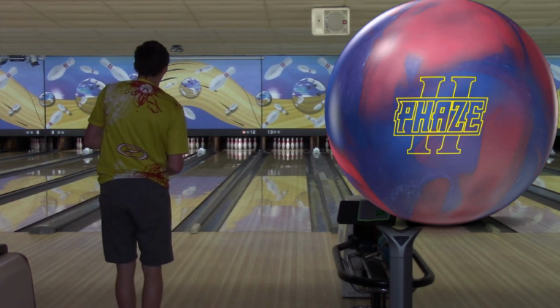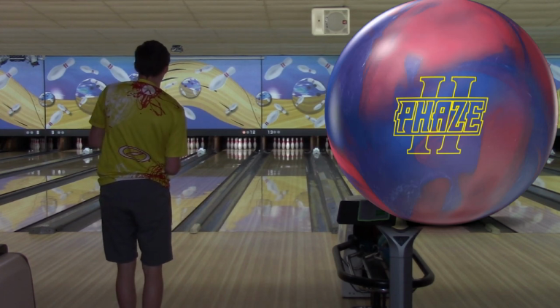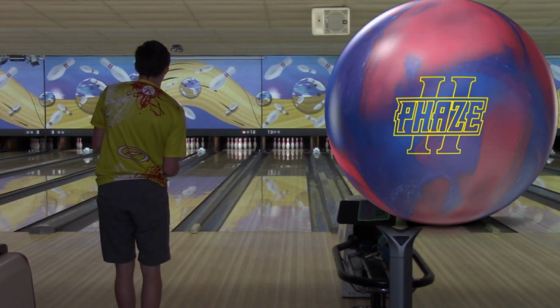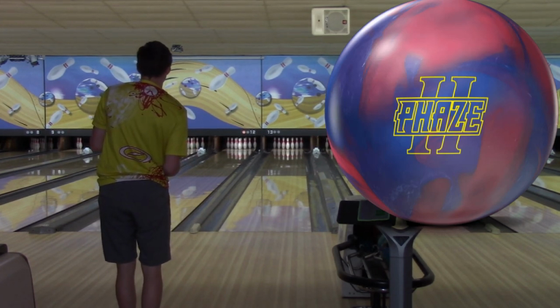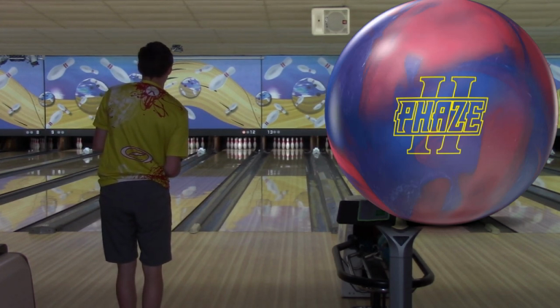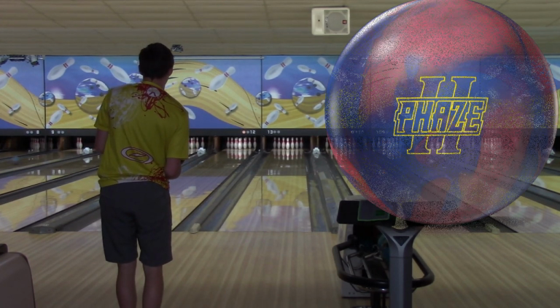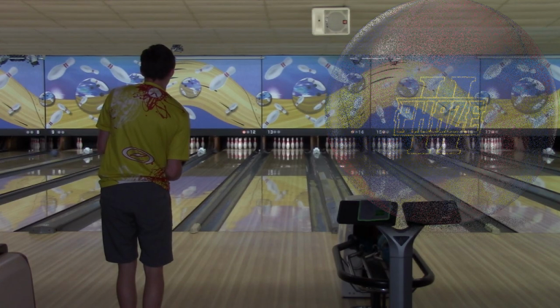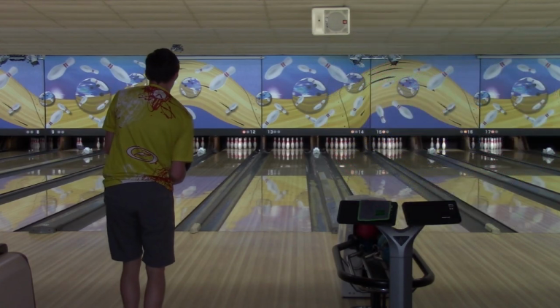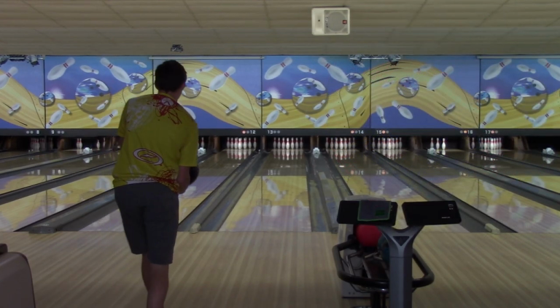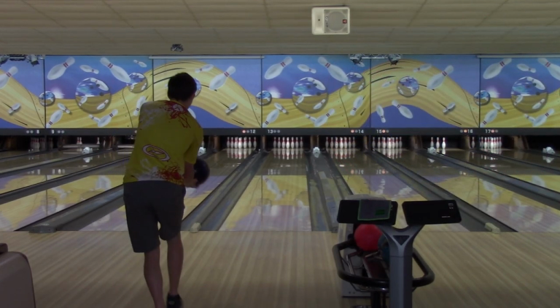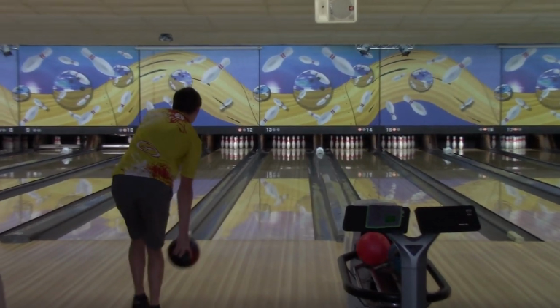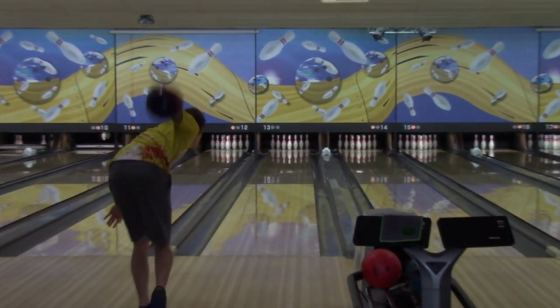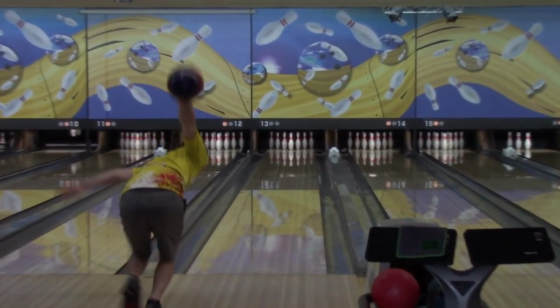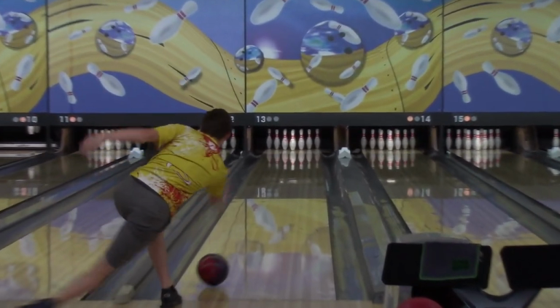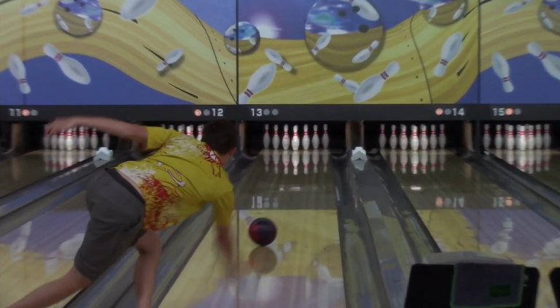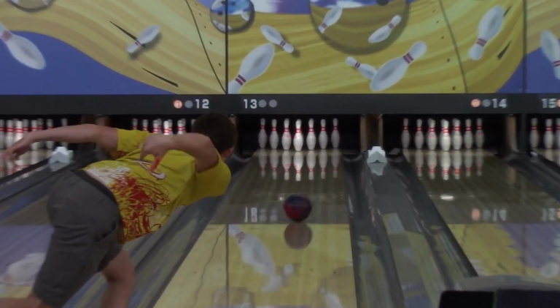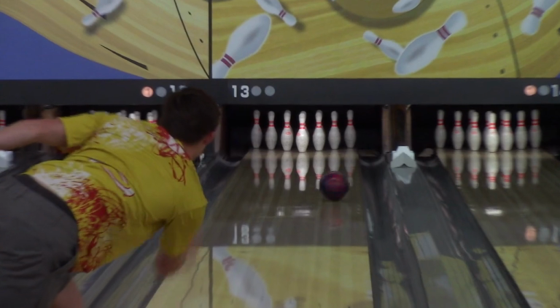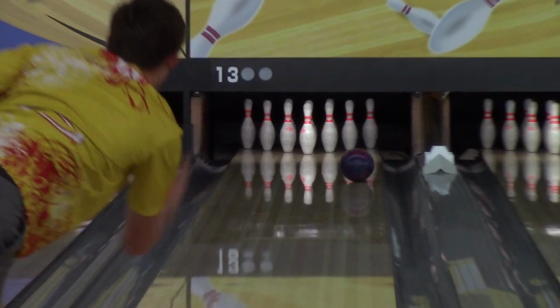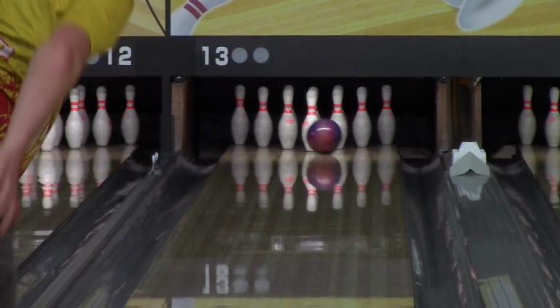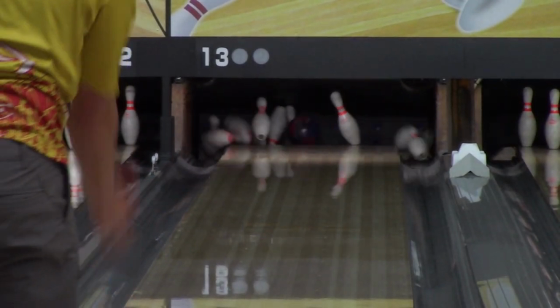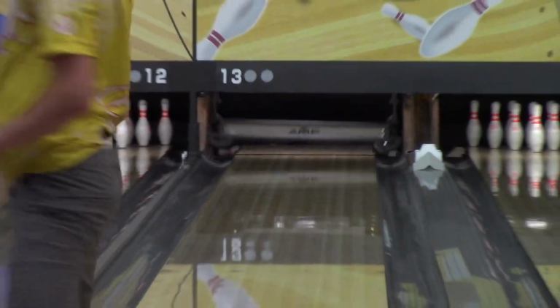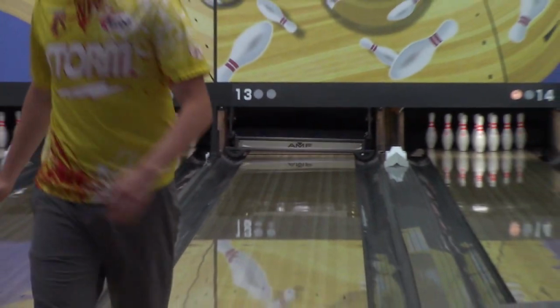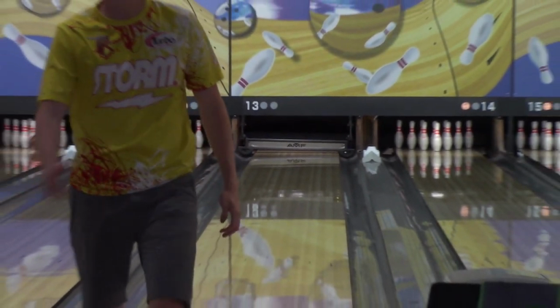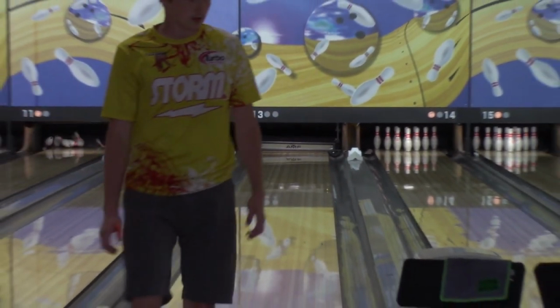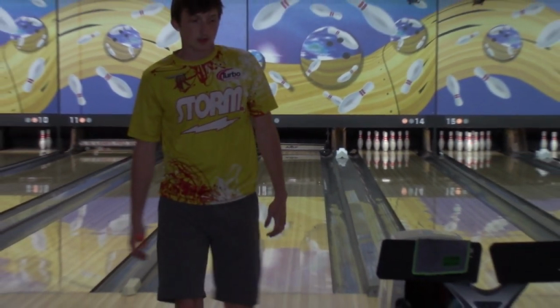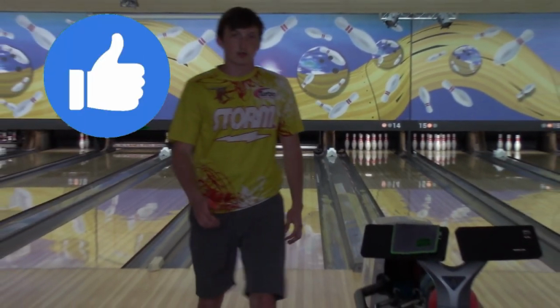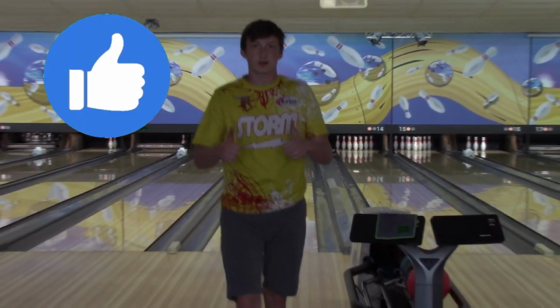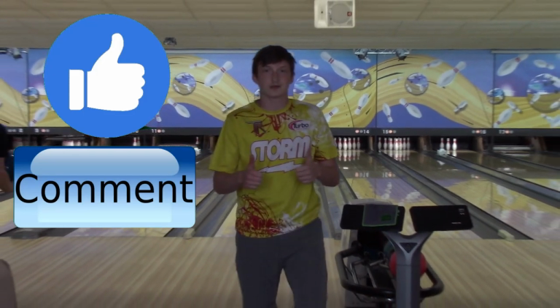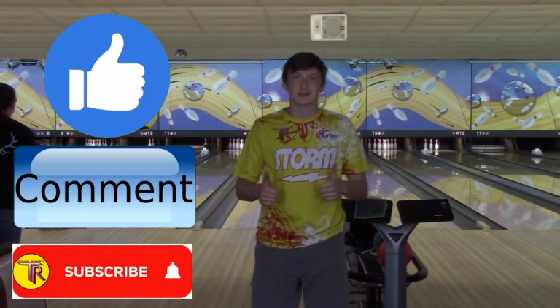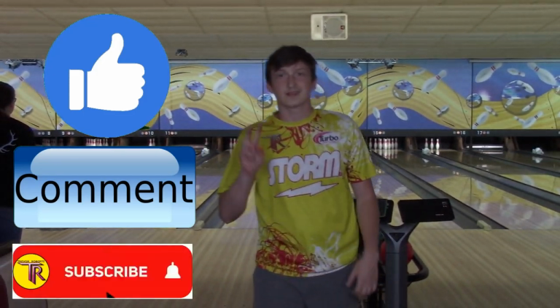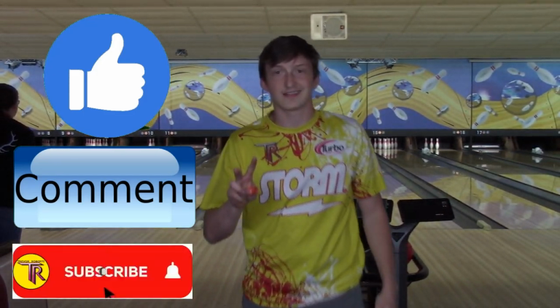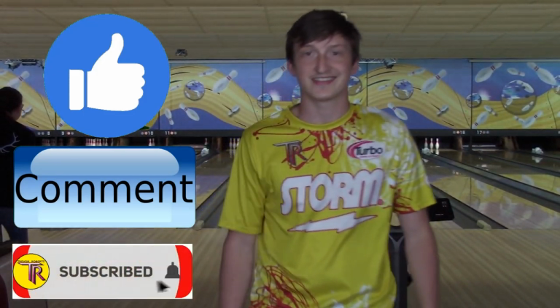Here's shot number six of the ball review — my last shot. Left to 20. That Phase Two just eats the mid-lane; I love it. Make sure you guys like the video and subscribe down below.